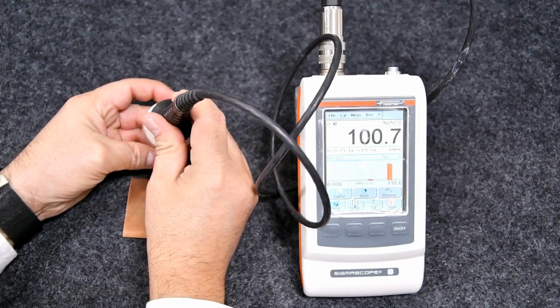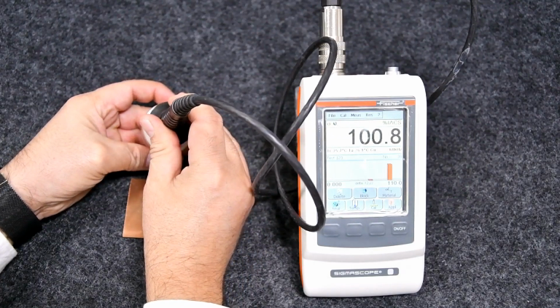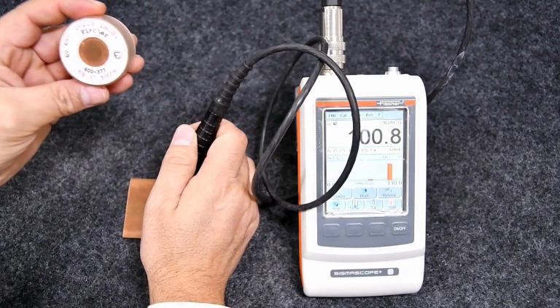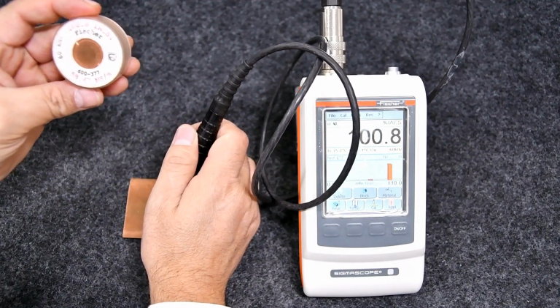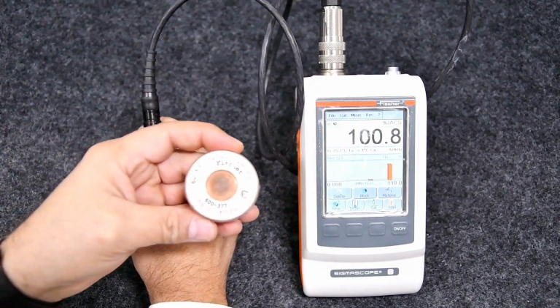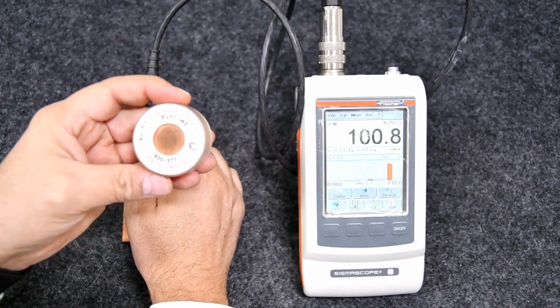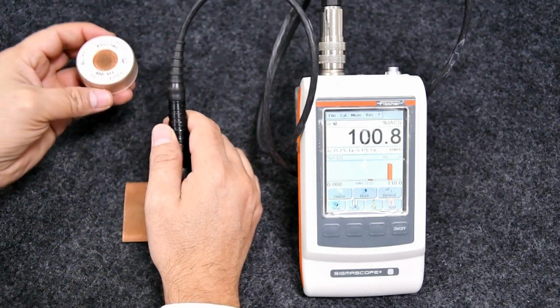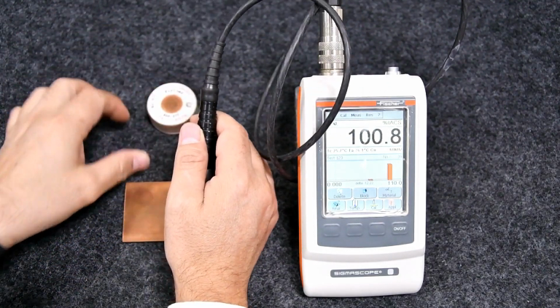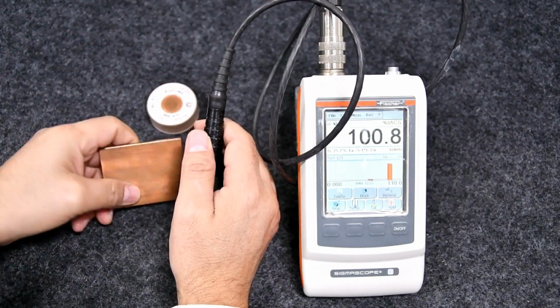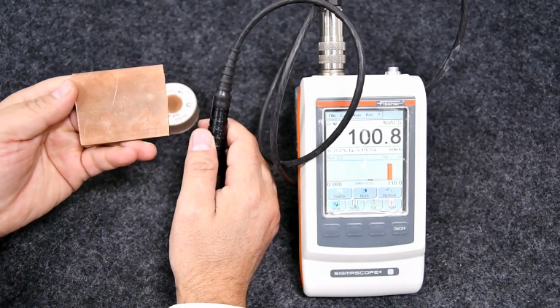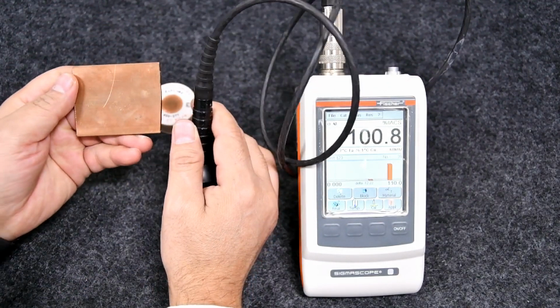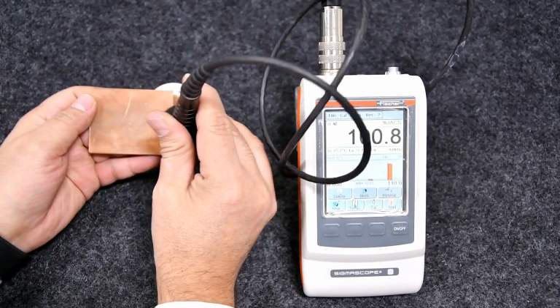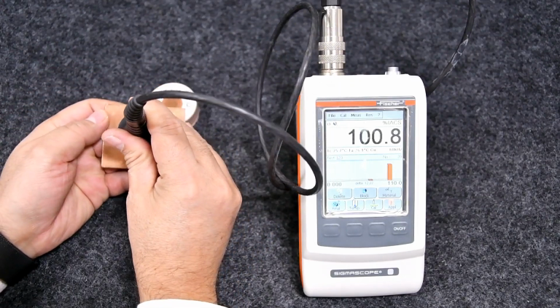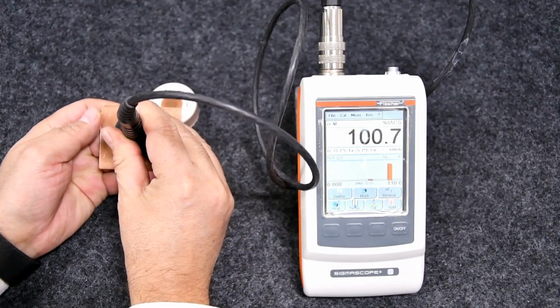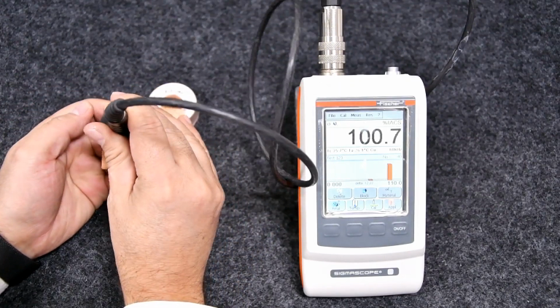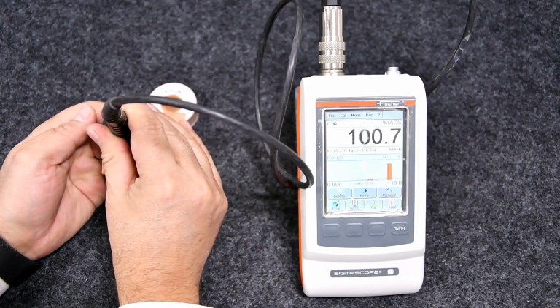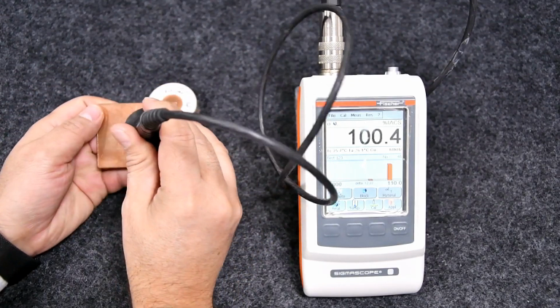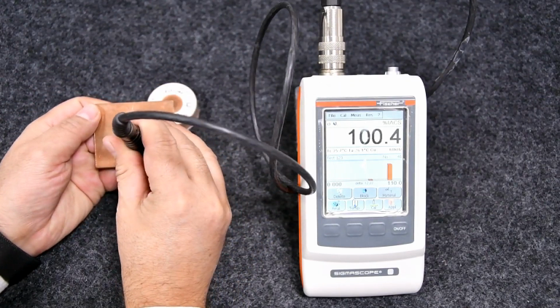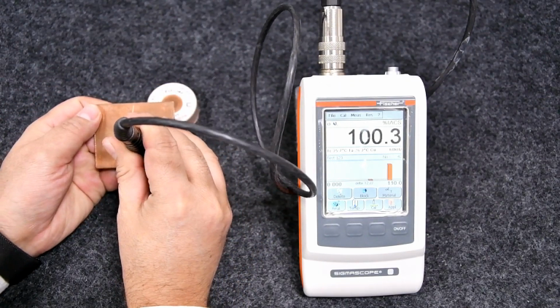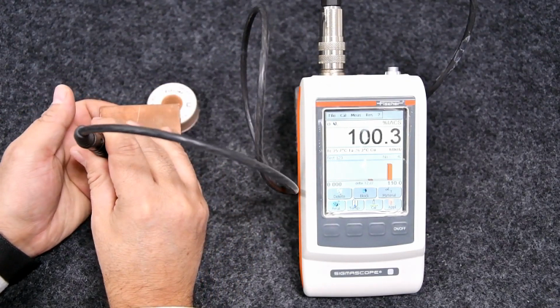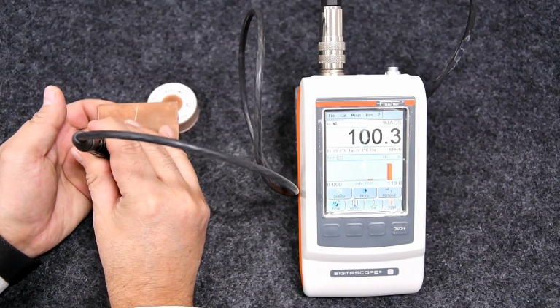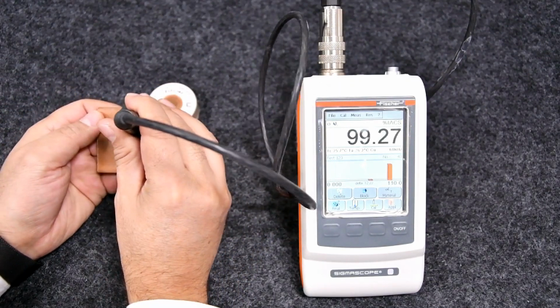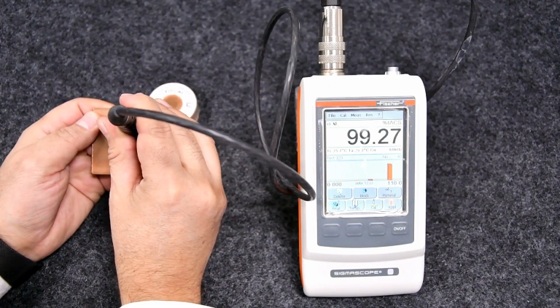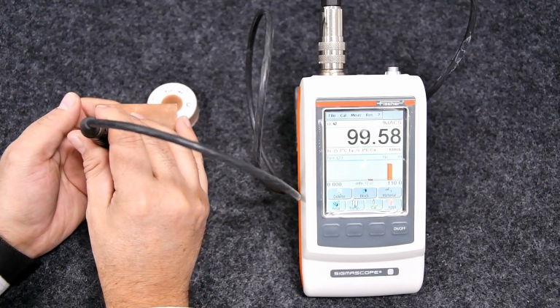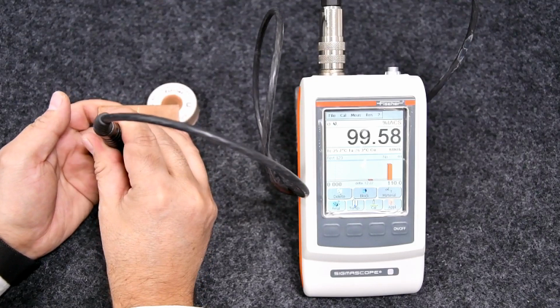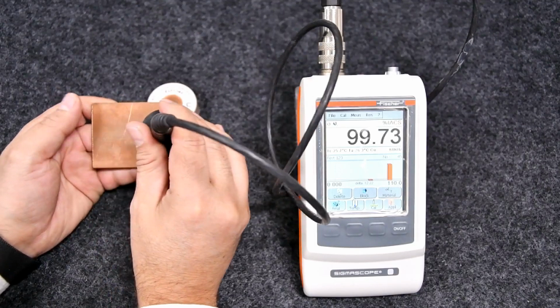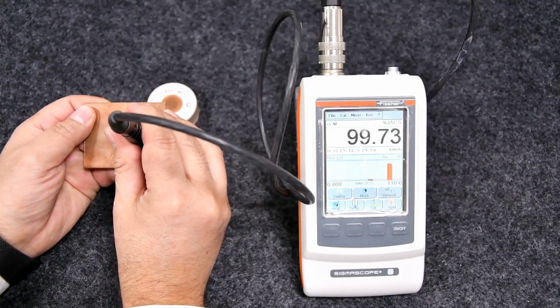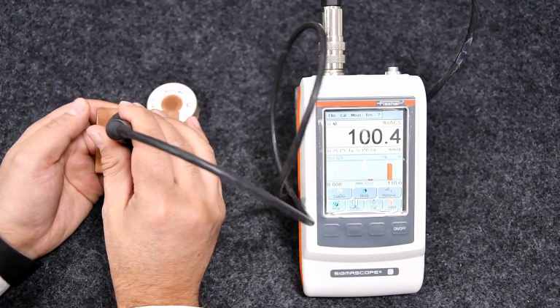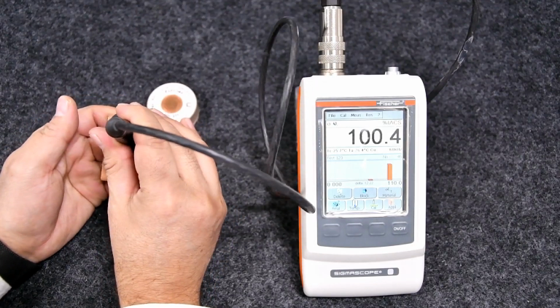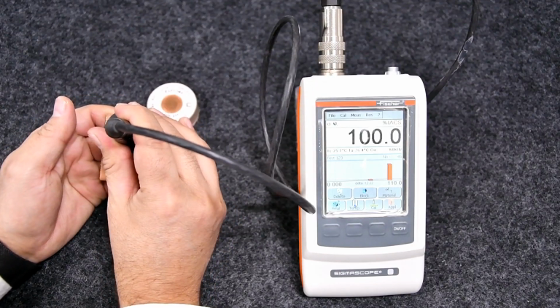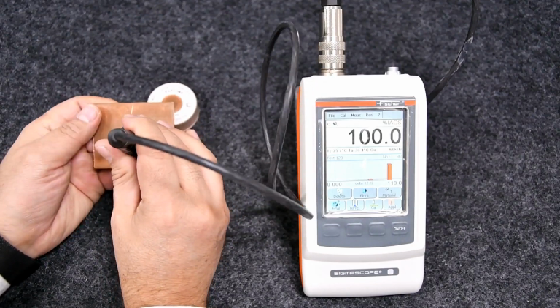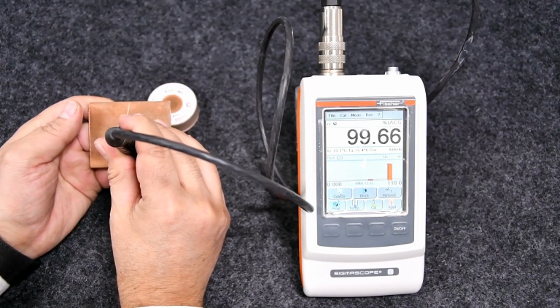Now we can start measuring the customer sample. First cross-verify the instrument results with the standards, and then start taking measurement results of the copper sample. We may take multiple results at different spots on the sample.